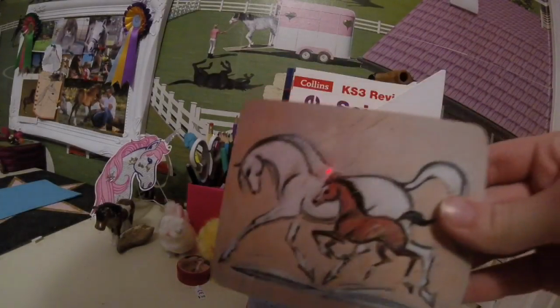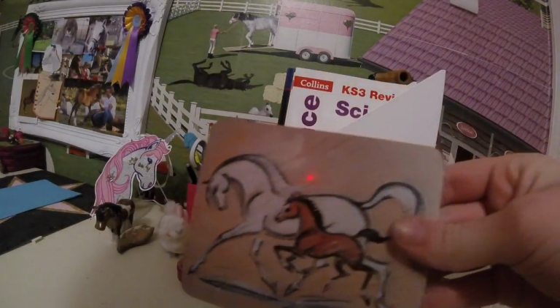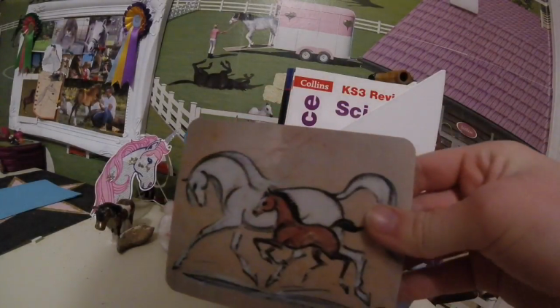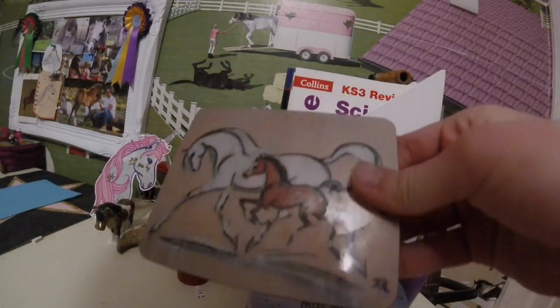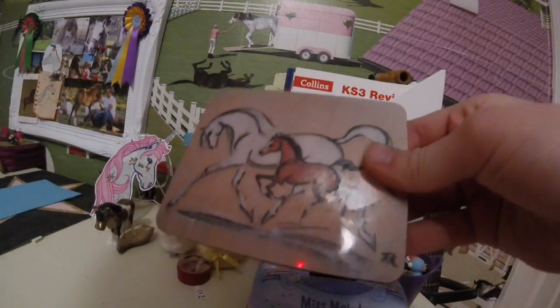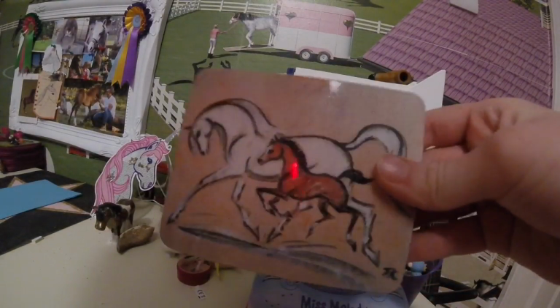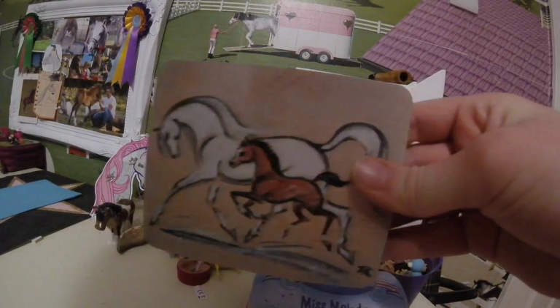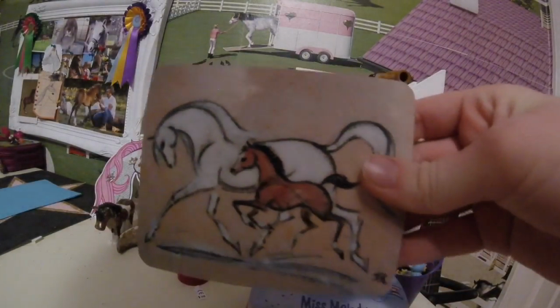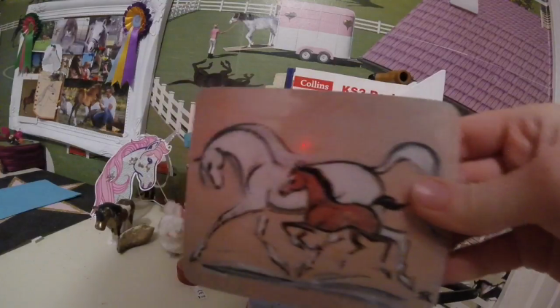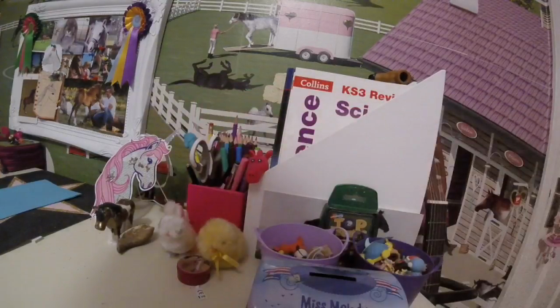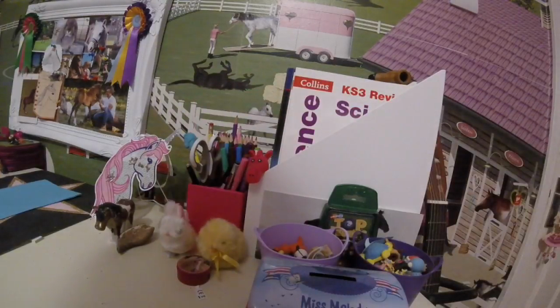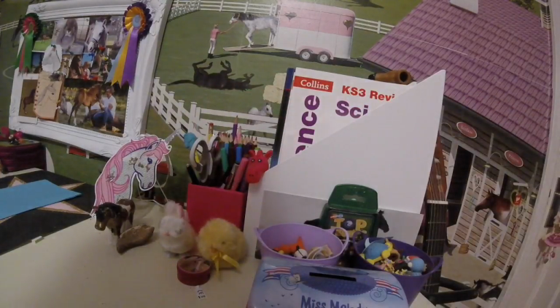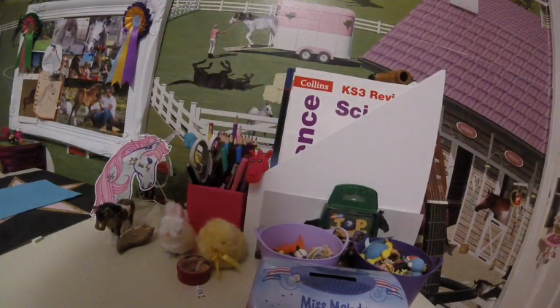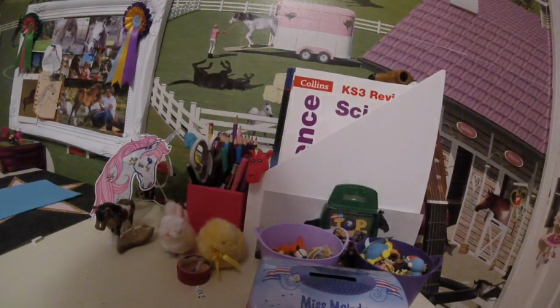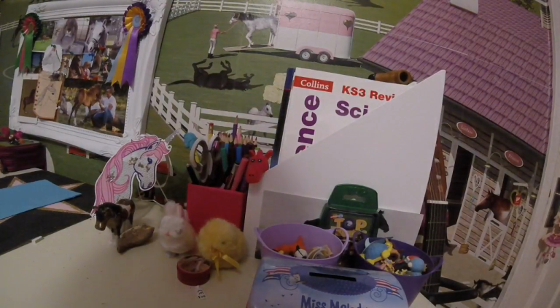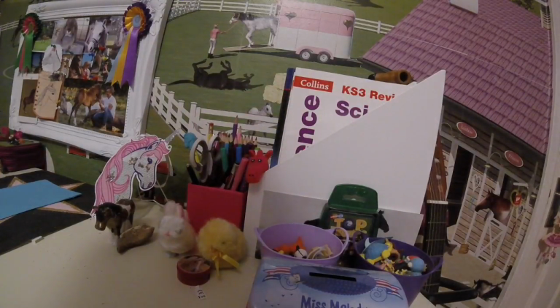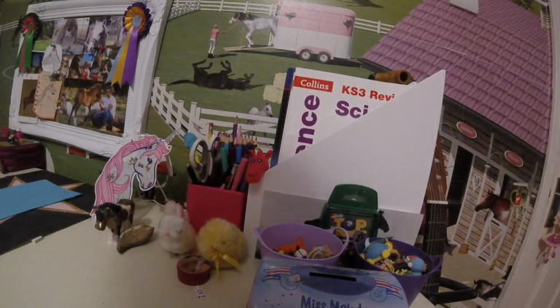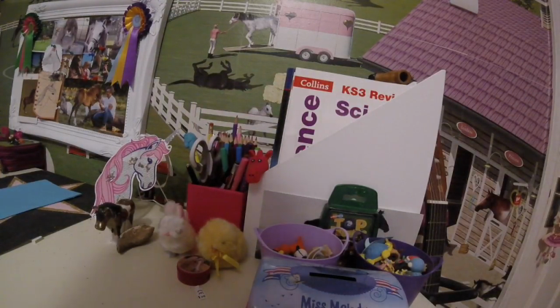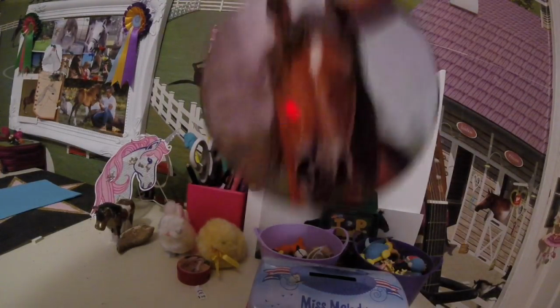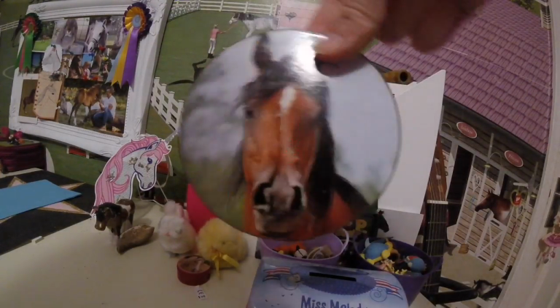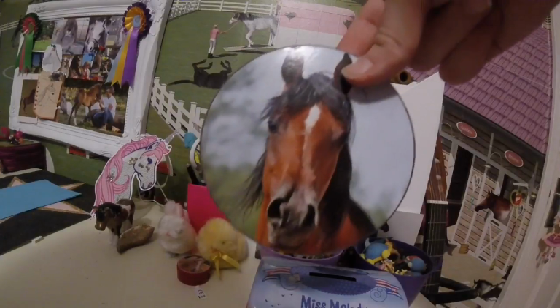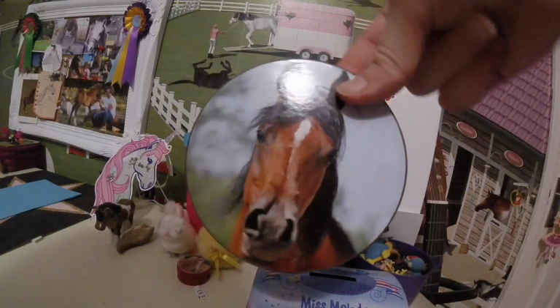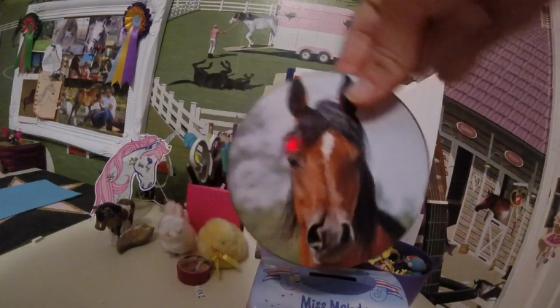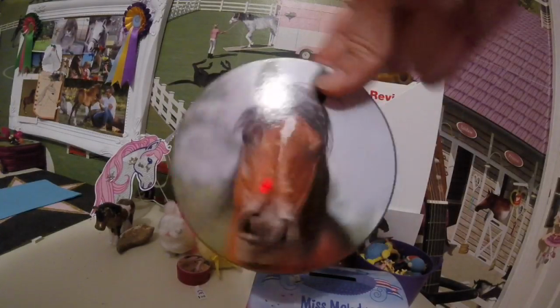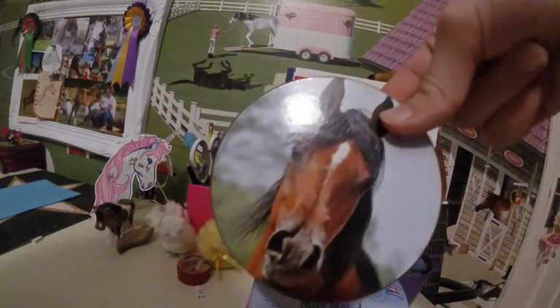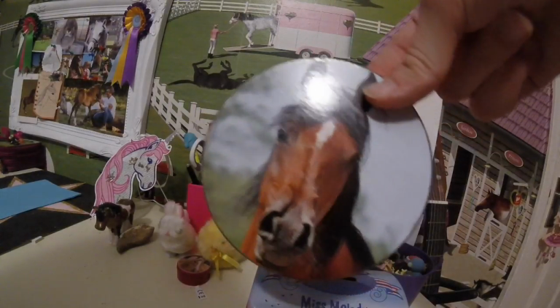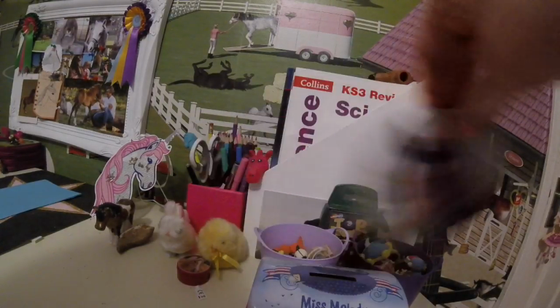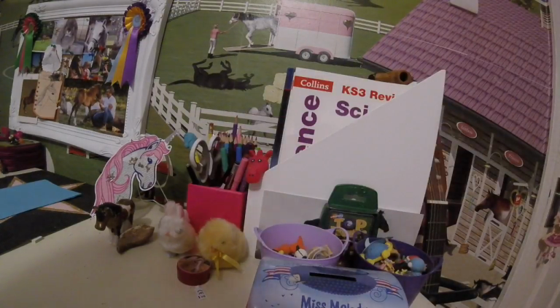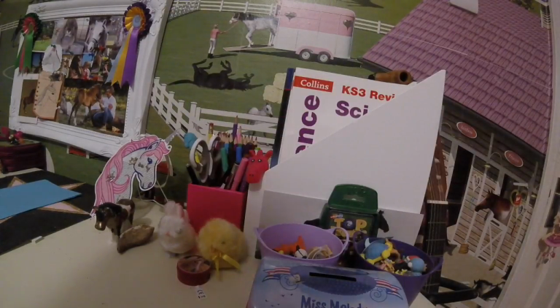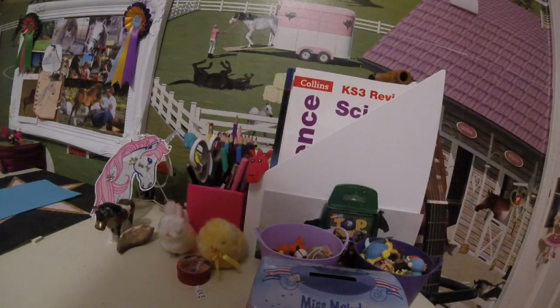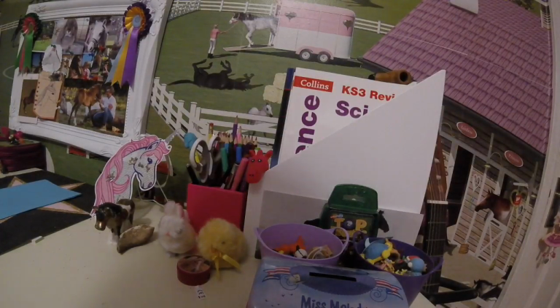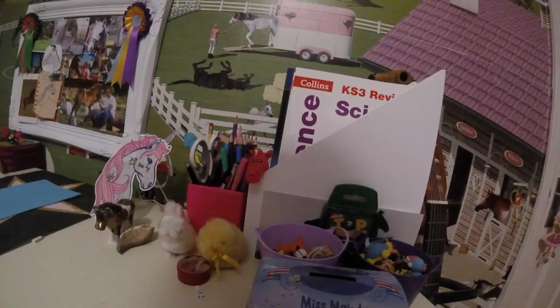So first I'll start with my coasters. This is my first coaster — it's like a painted coaster. And then my next one is this beautiful bay pony, and it's just a picture of the pony's face.